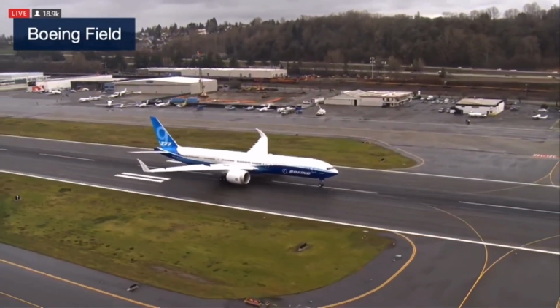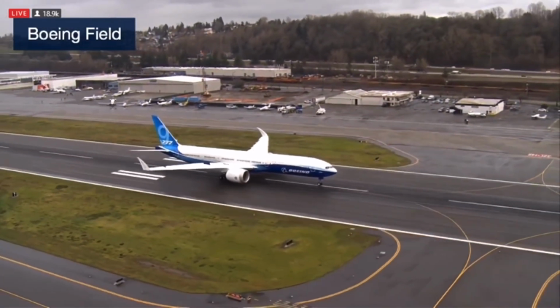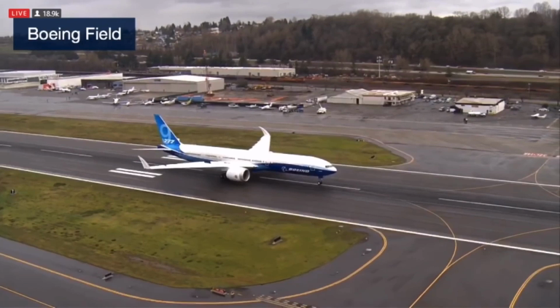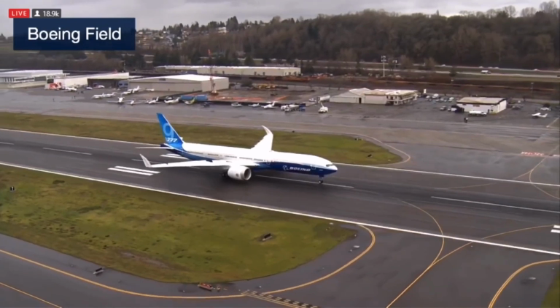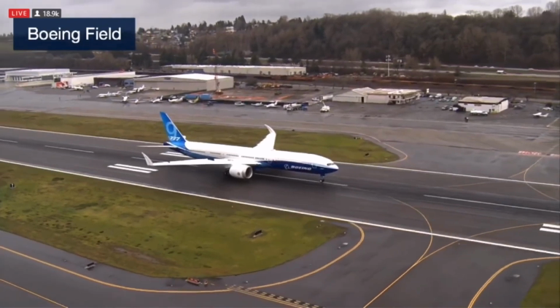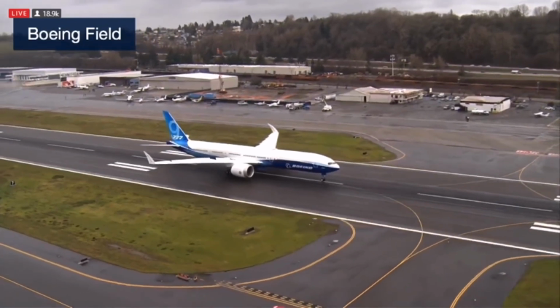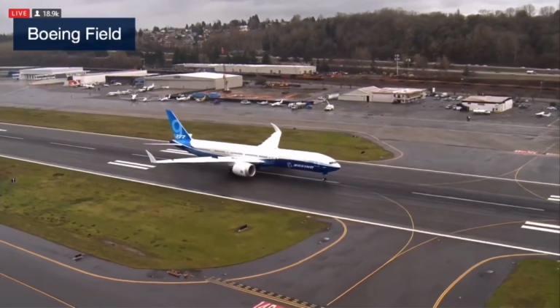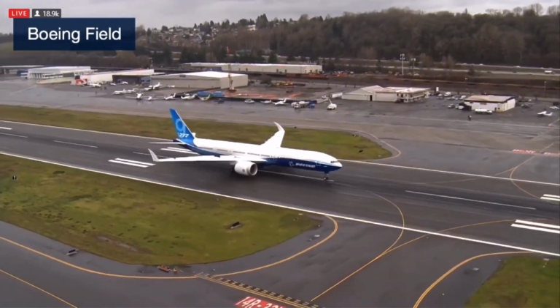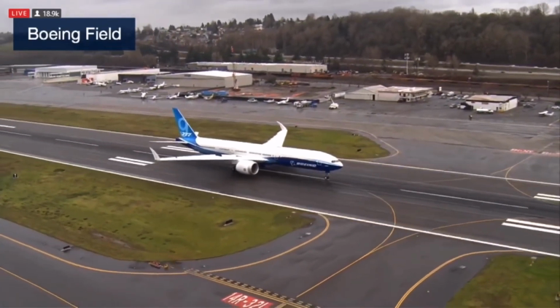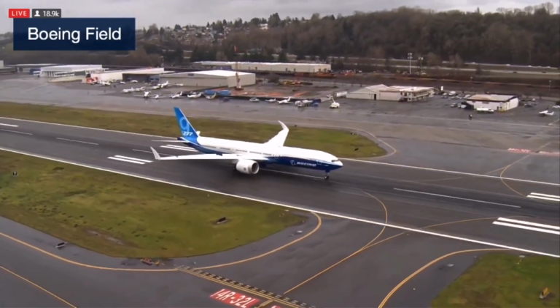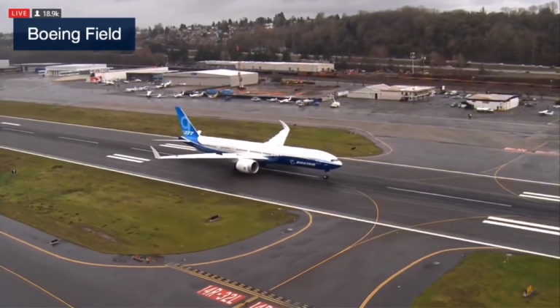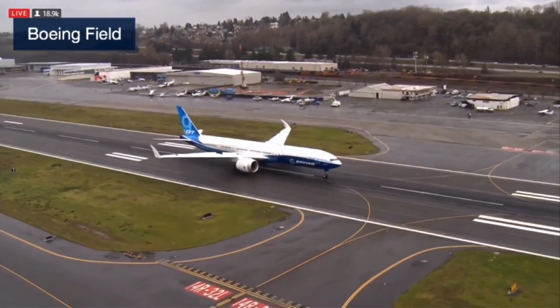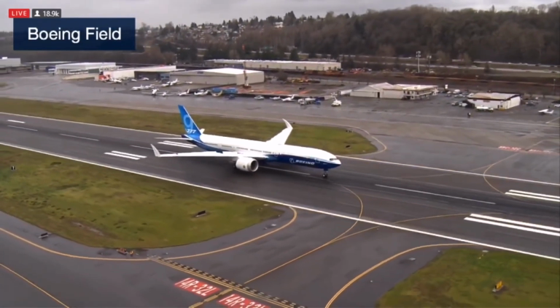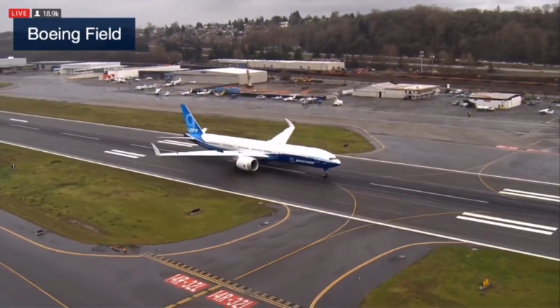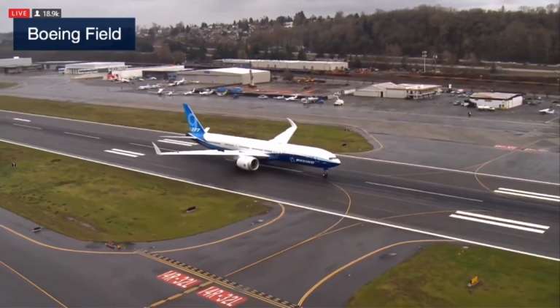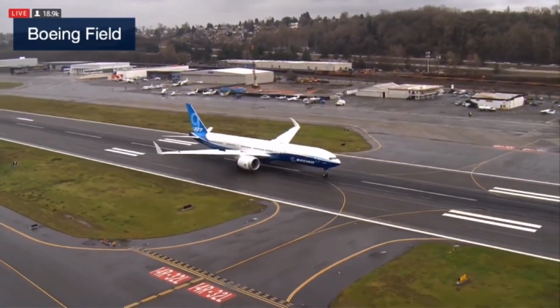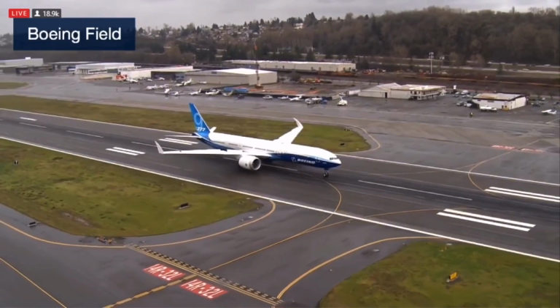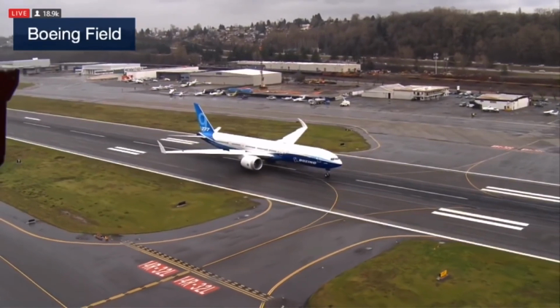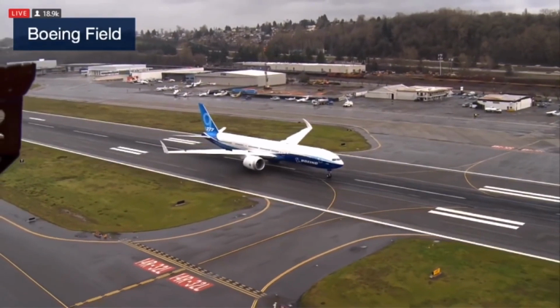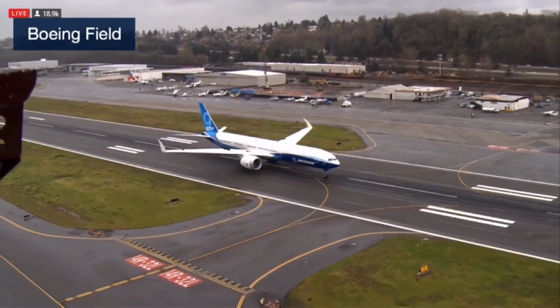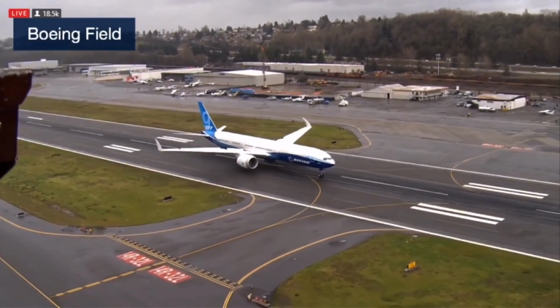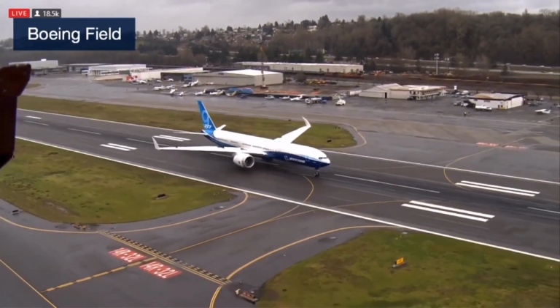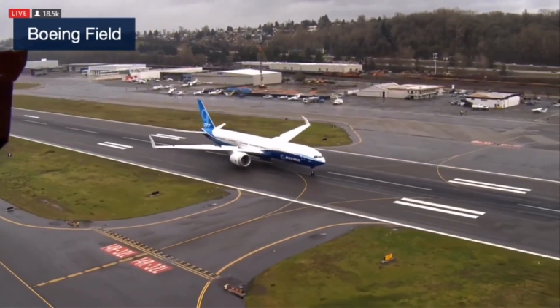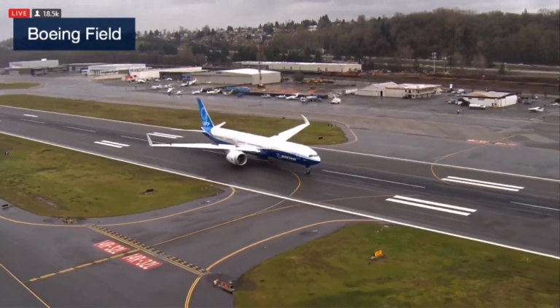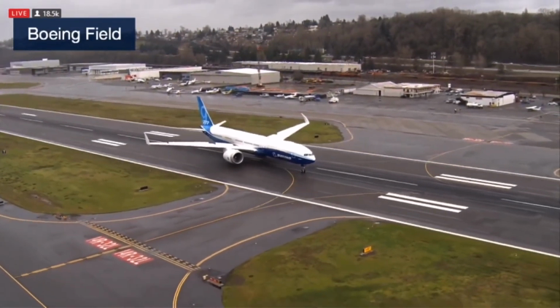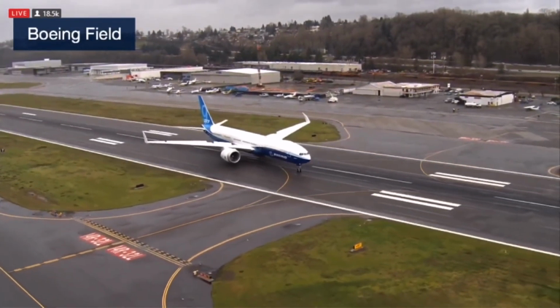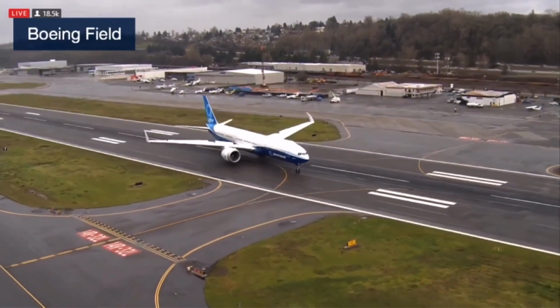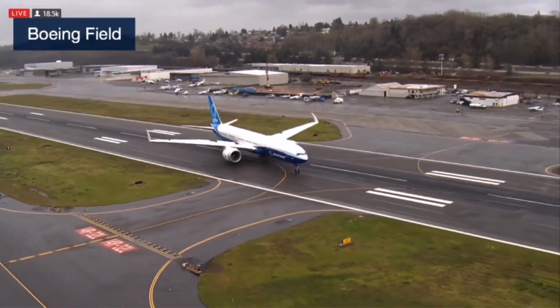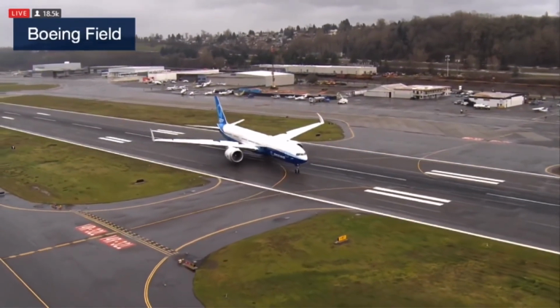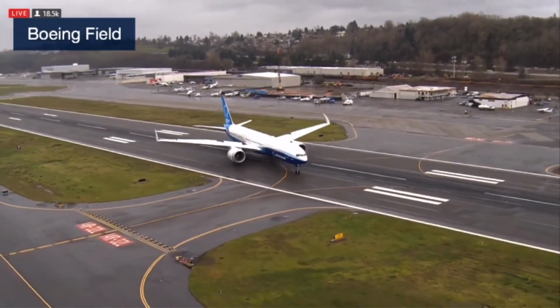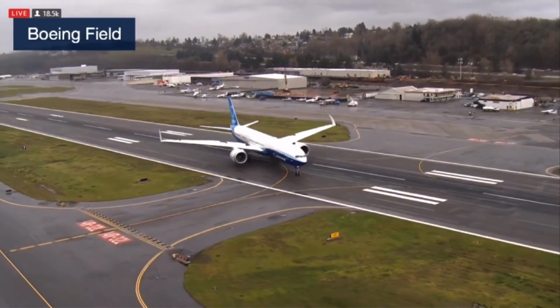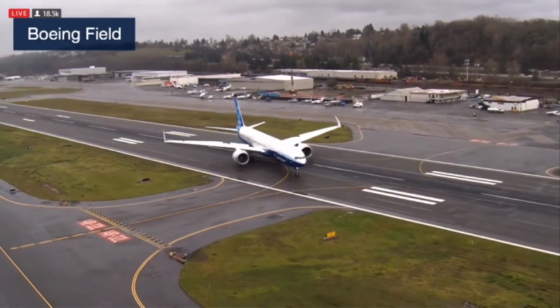Just watching it roll down the runway — these are beautiful images. So as you watch this video, you have Josh Green, Emily Sanchez, and Ted Grady, one of our Boeing test pilots here.